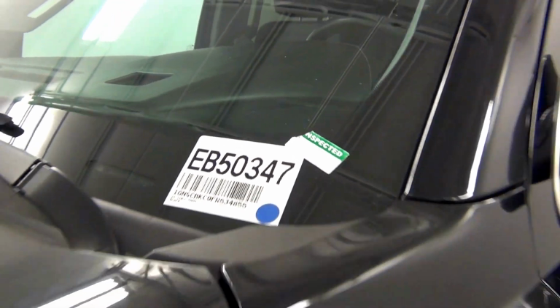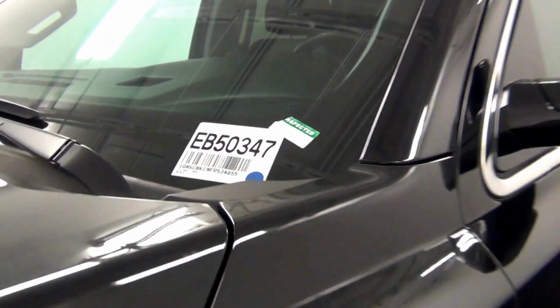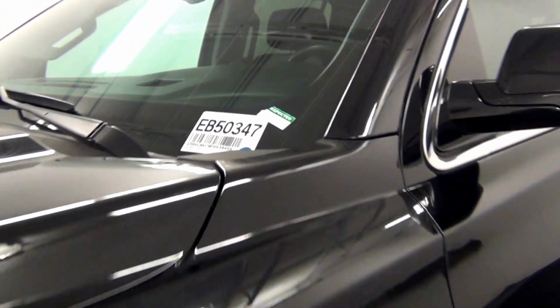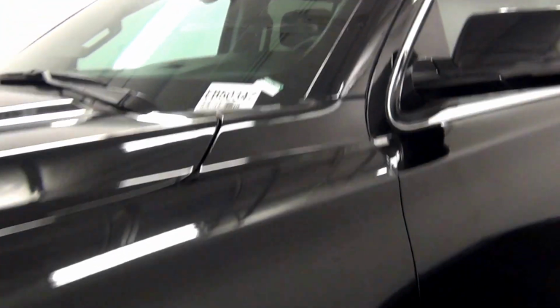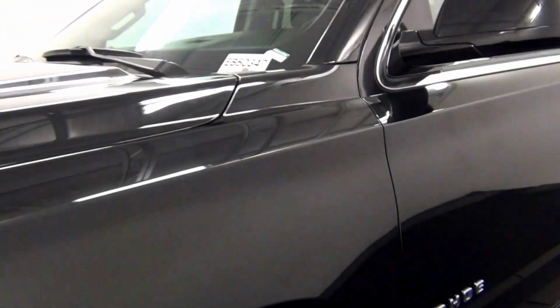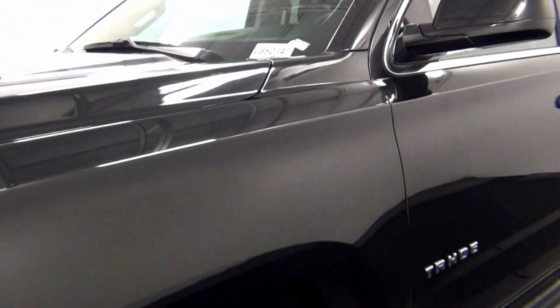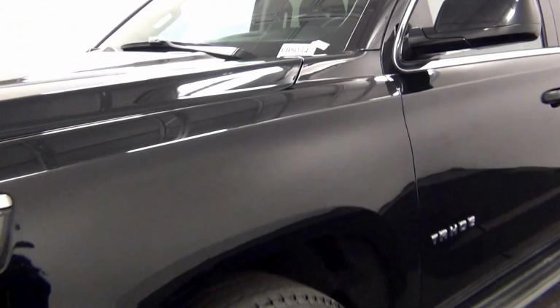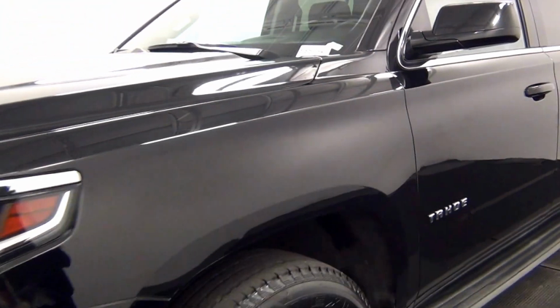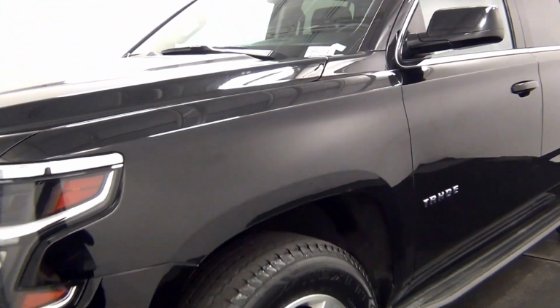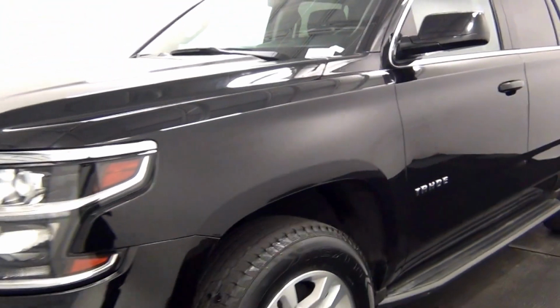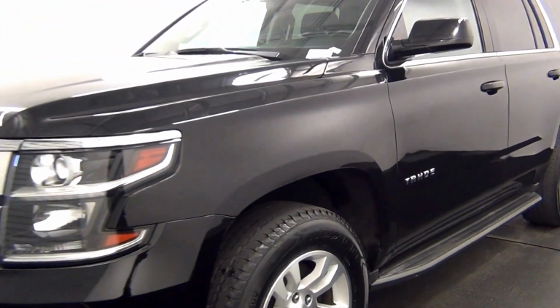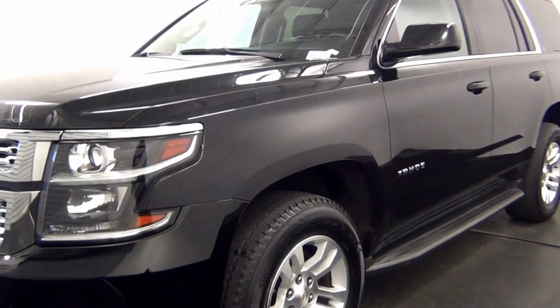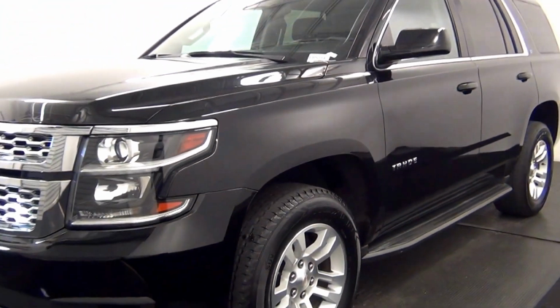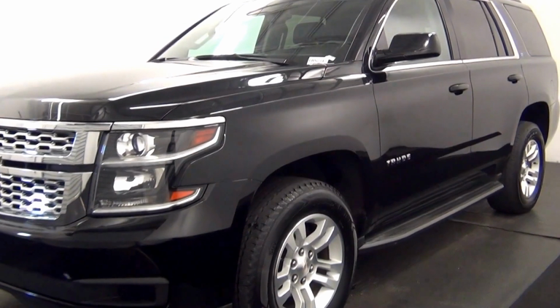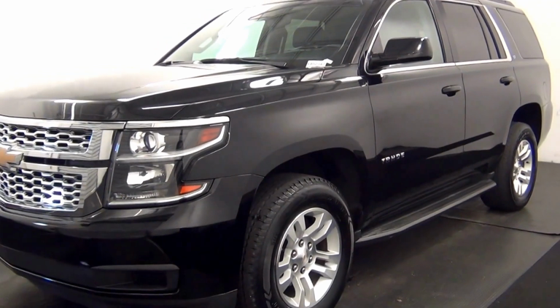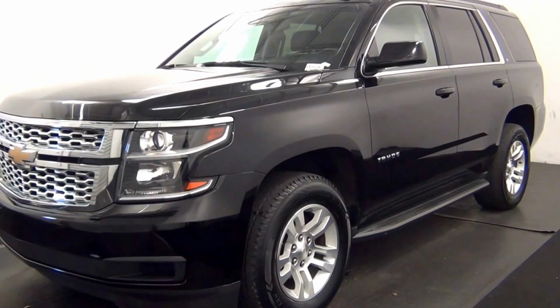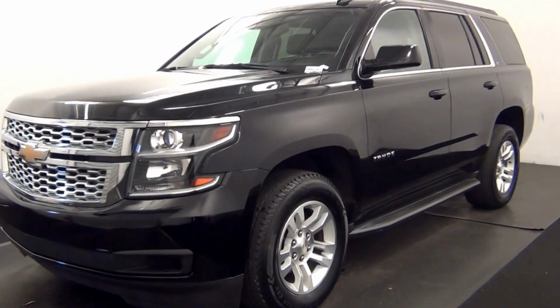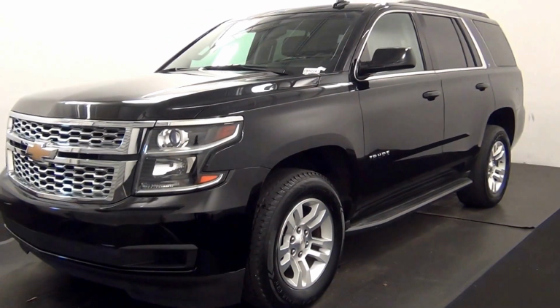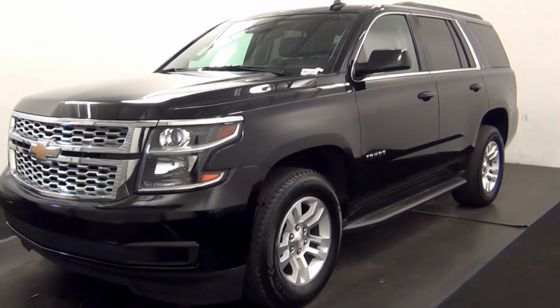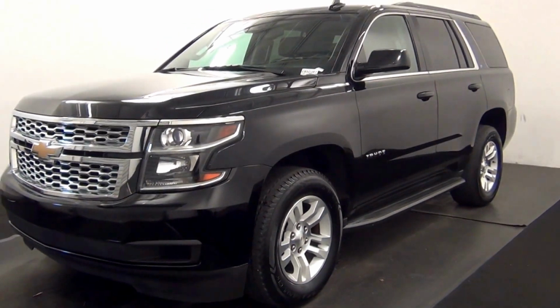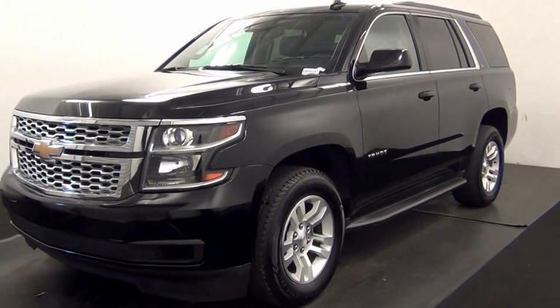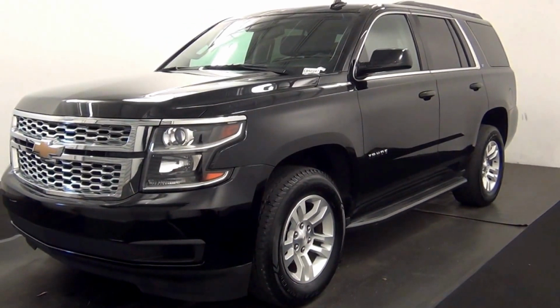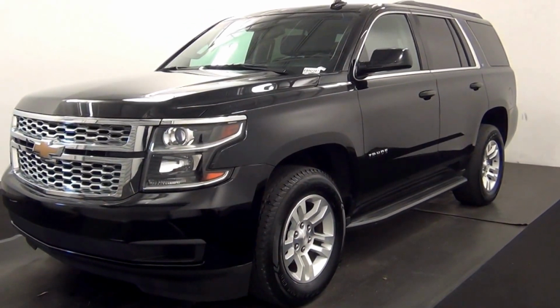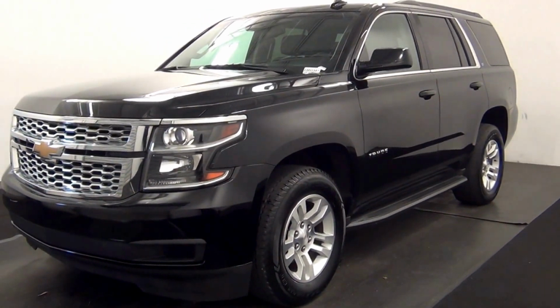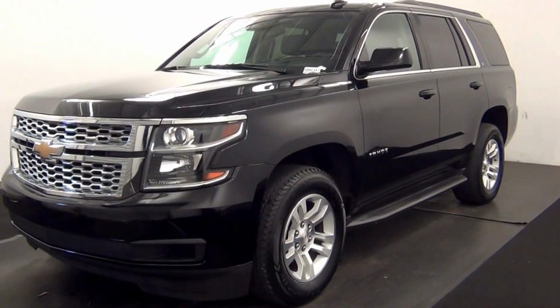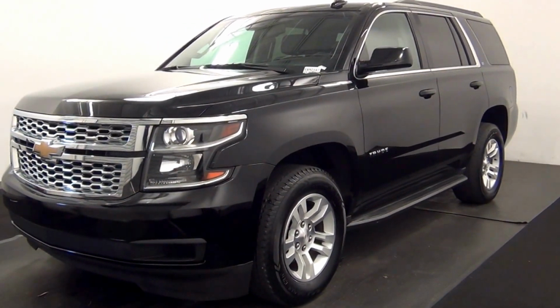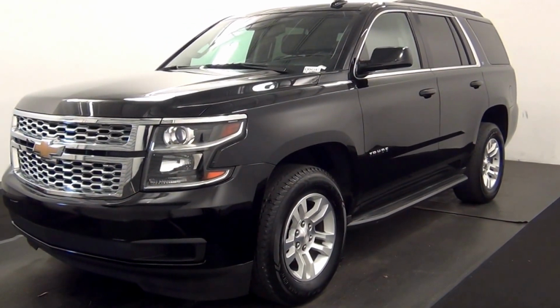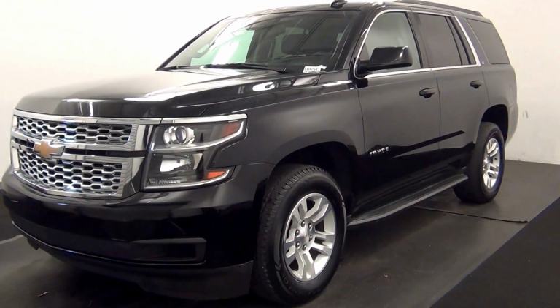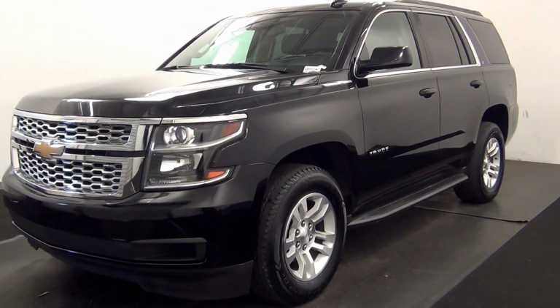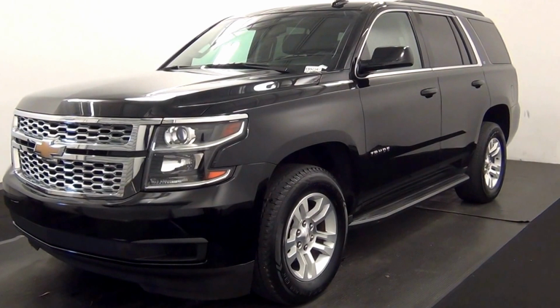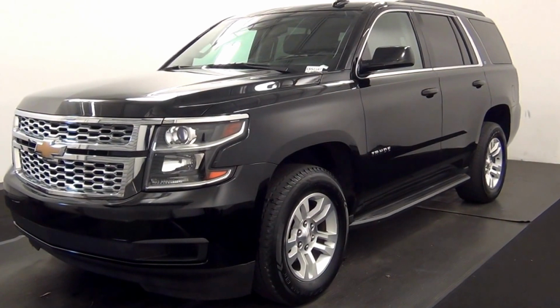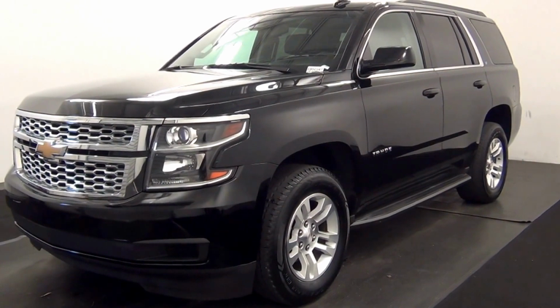Welcome. Today we are going to walk around a 2015 Chevy Tahoe. Stock number EB50347.